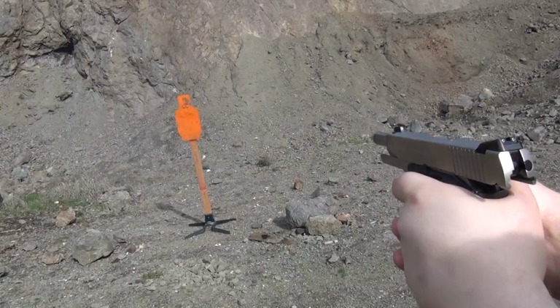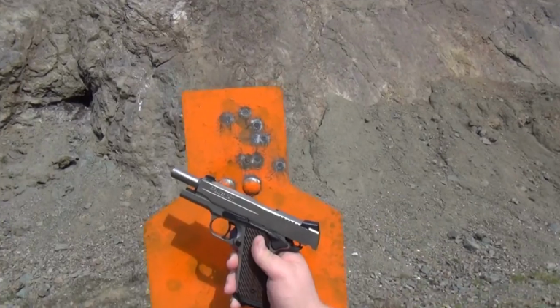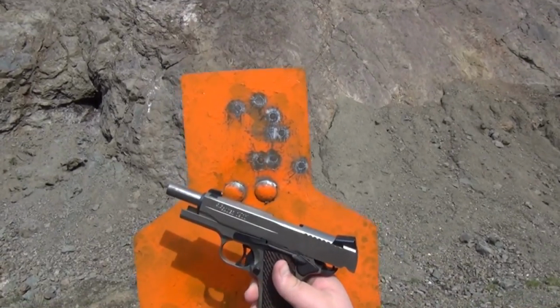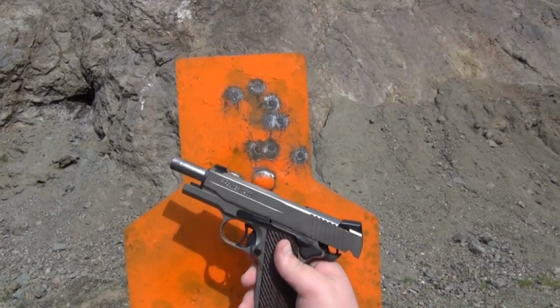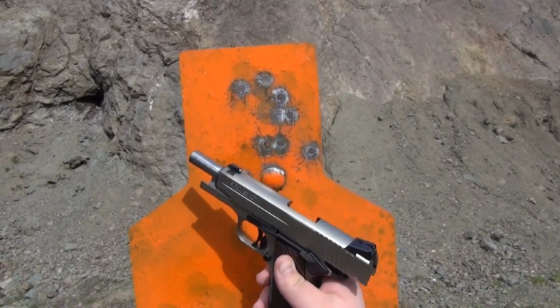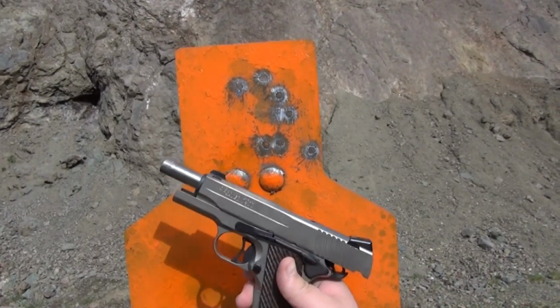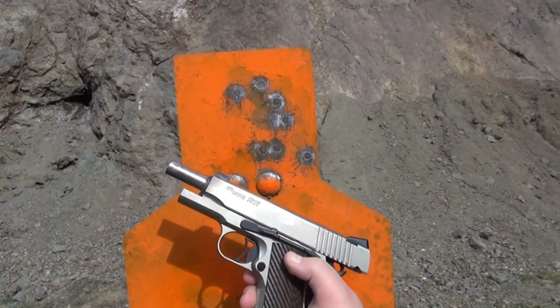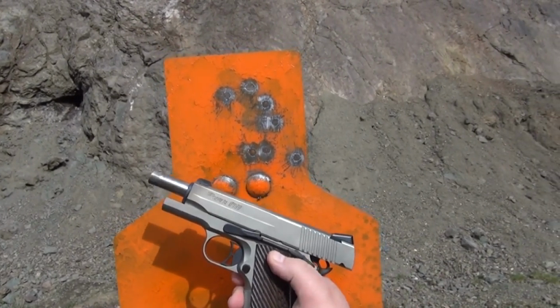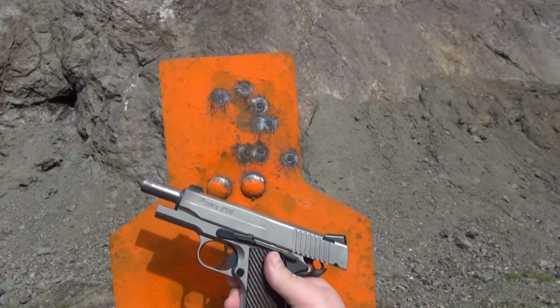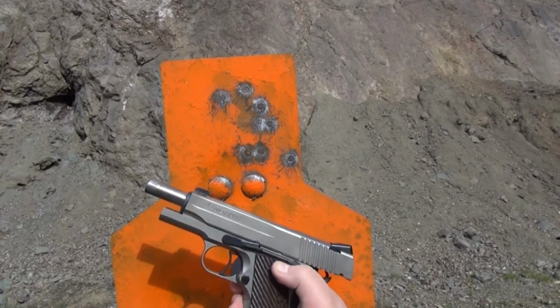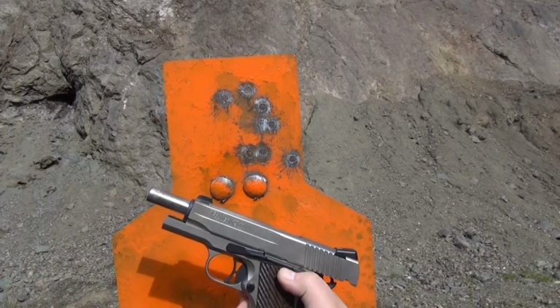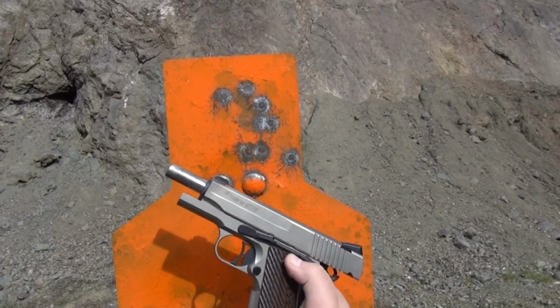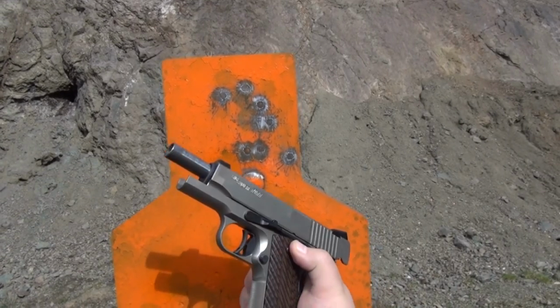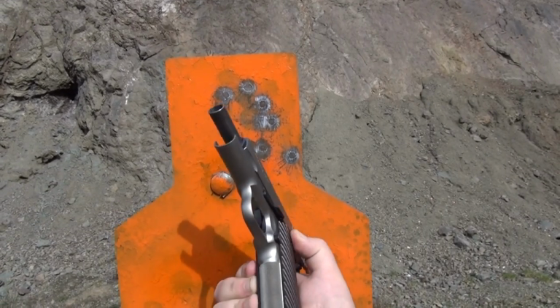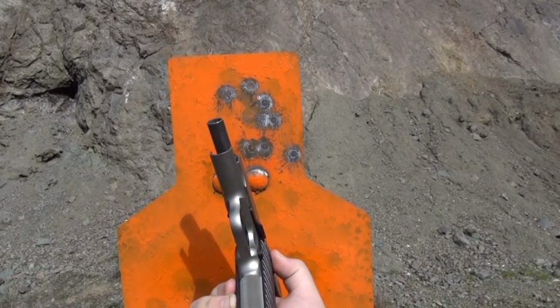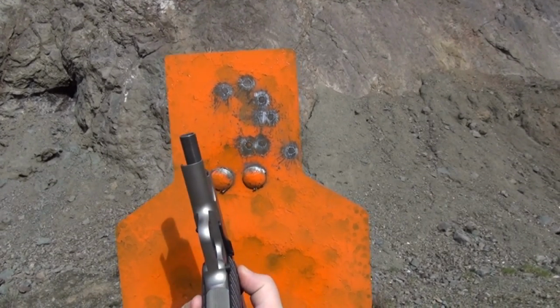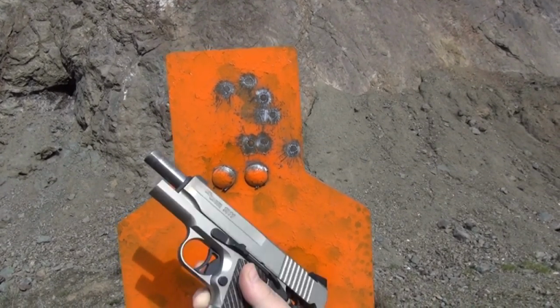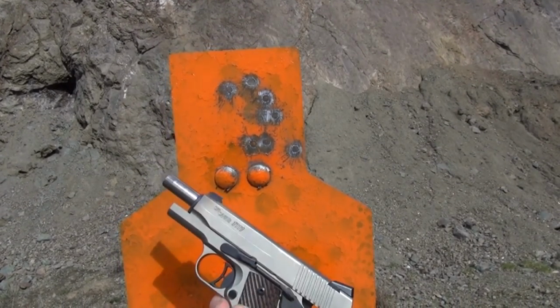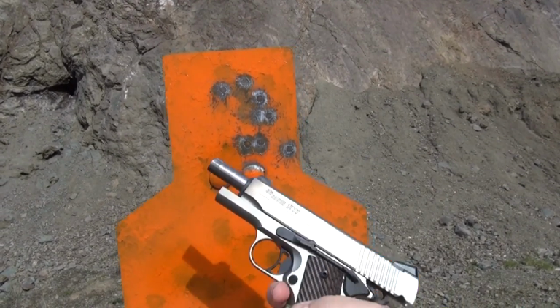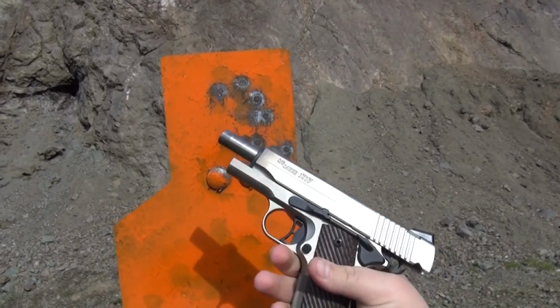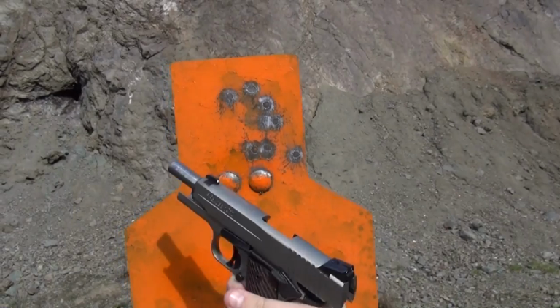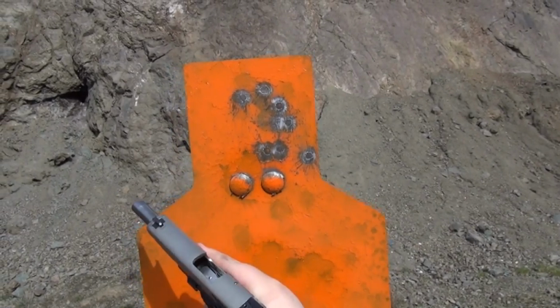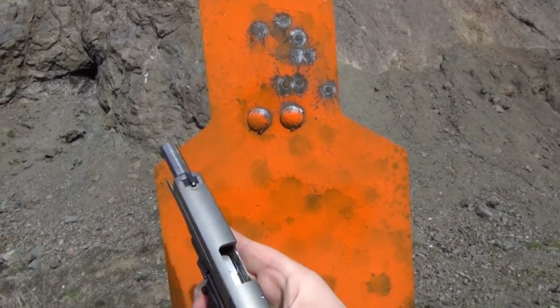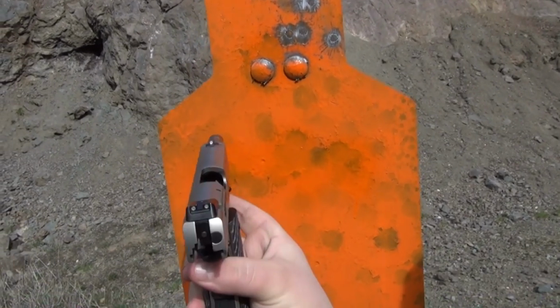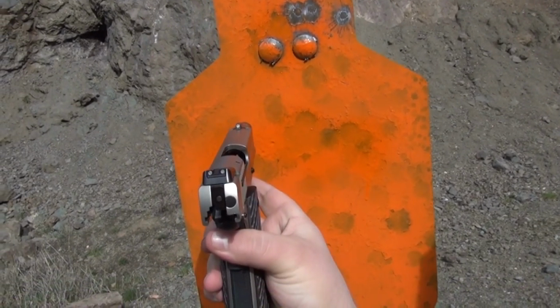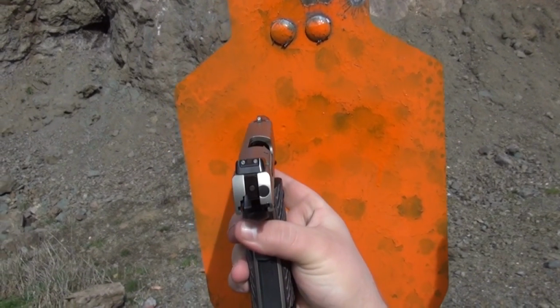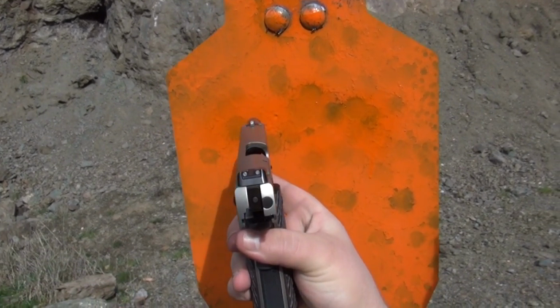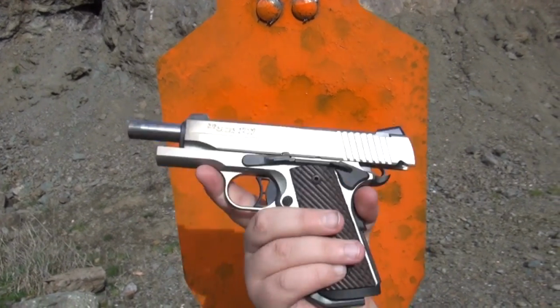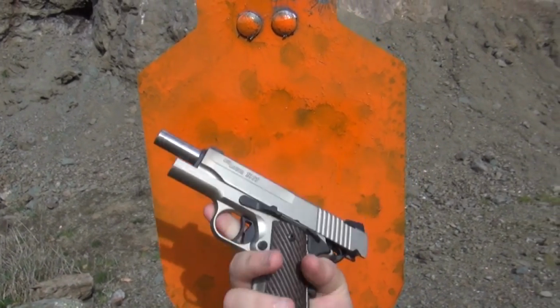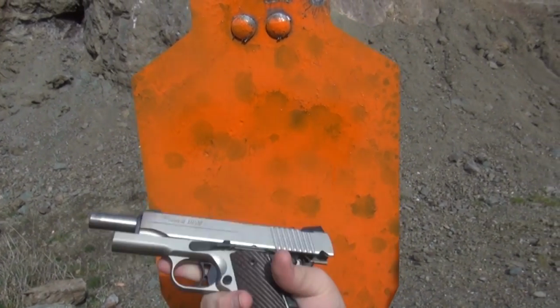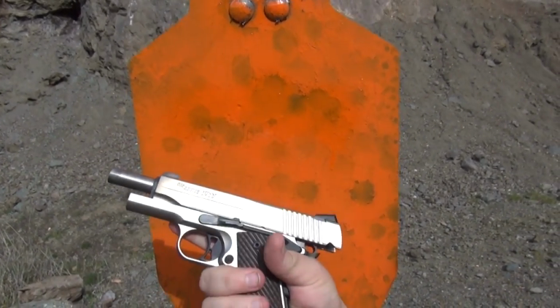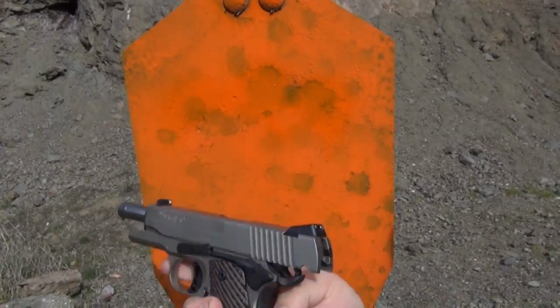So that was eight rounds — seven plus one. Seven in the magazine, then one already chambered. It points very naturally and has a nice beaver tail grip.